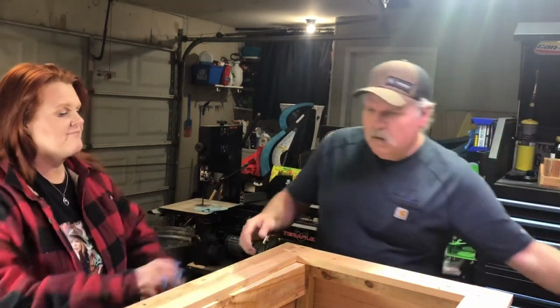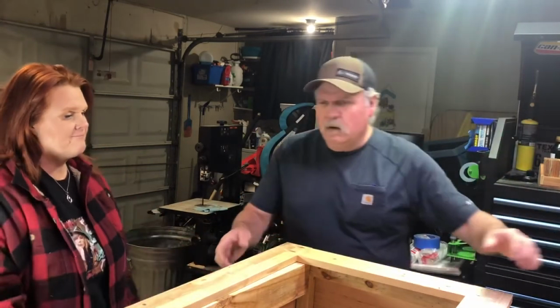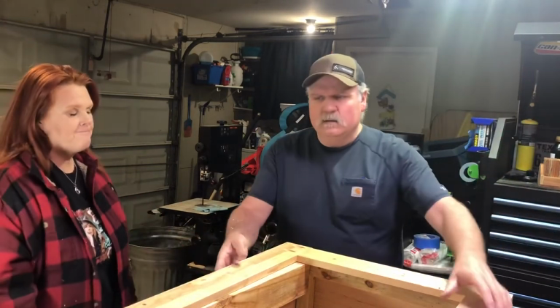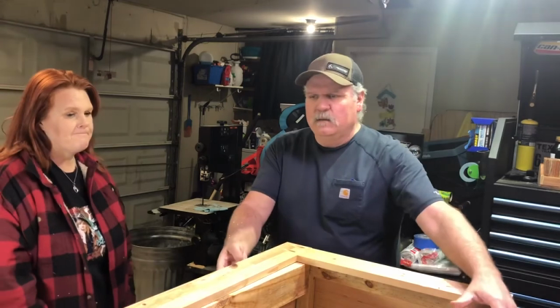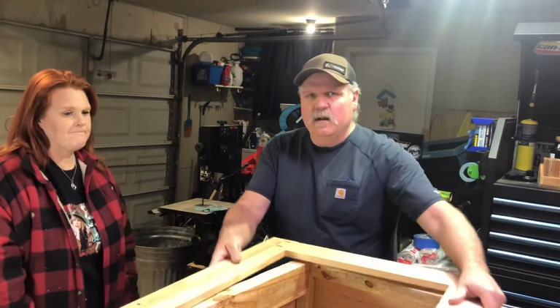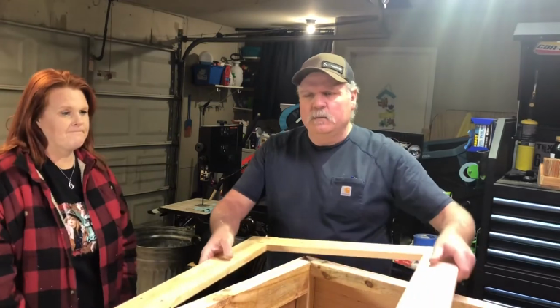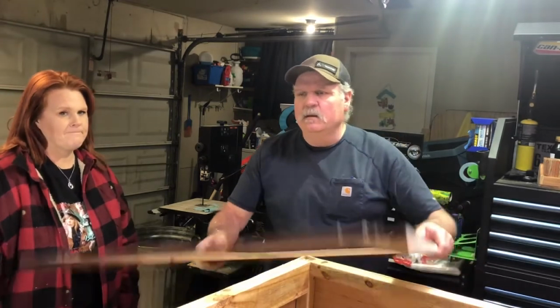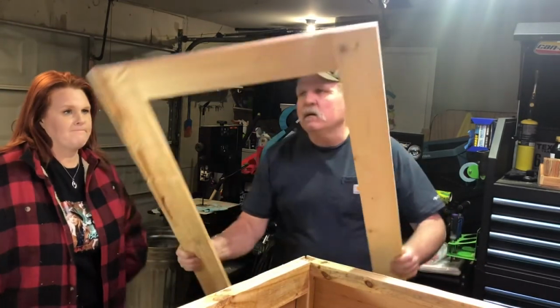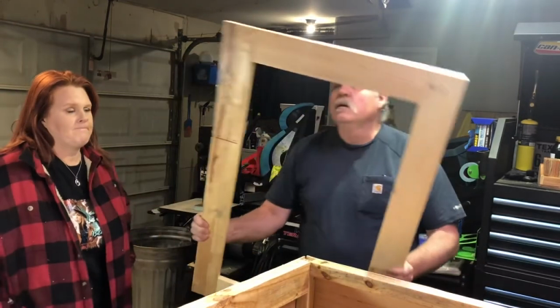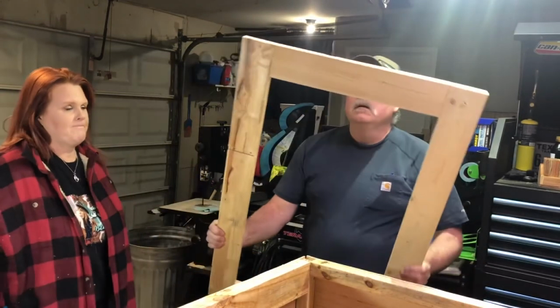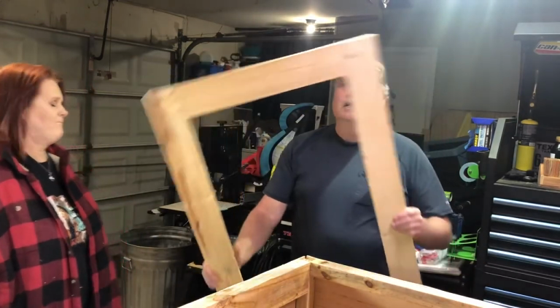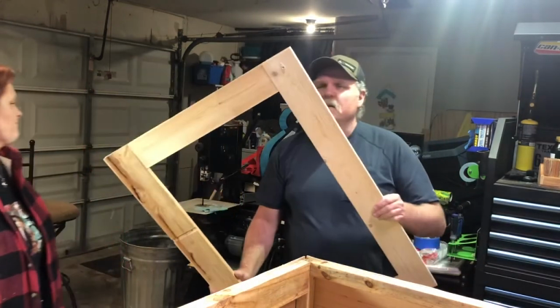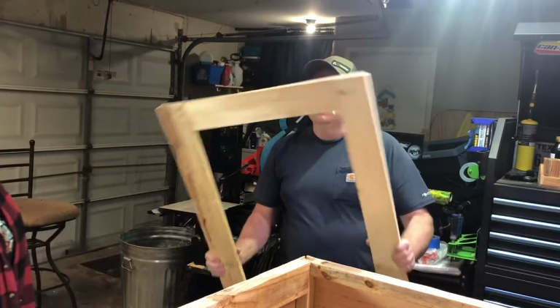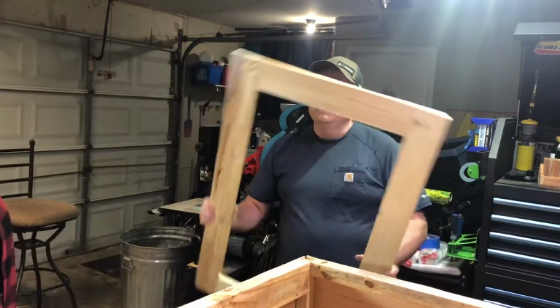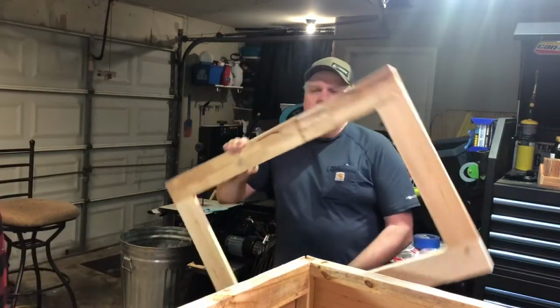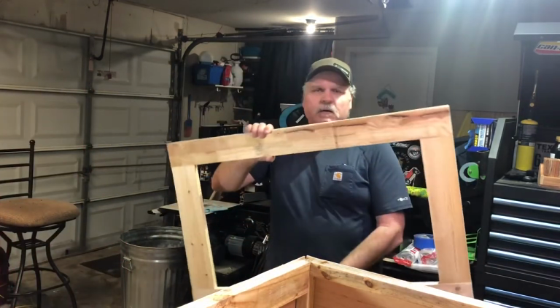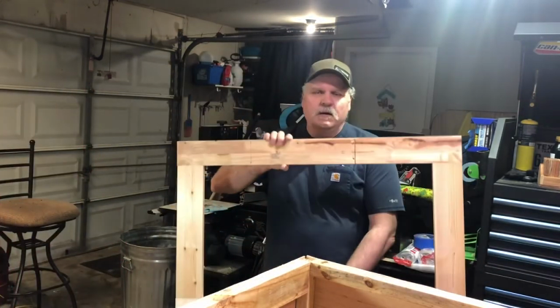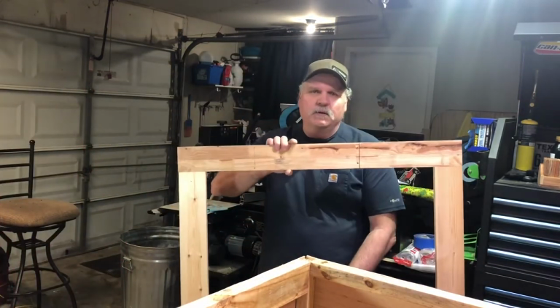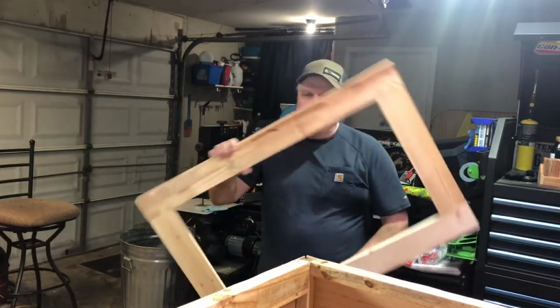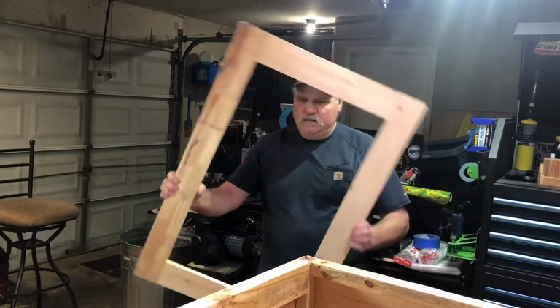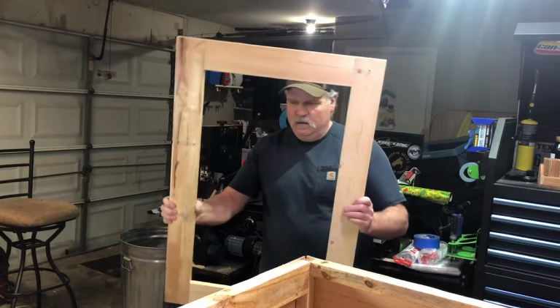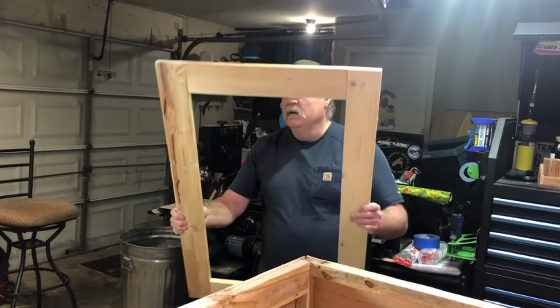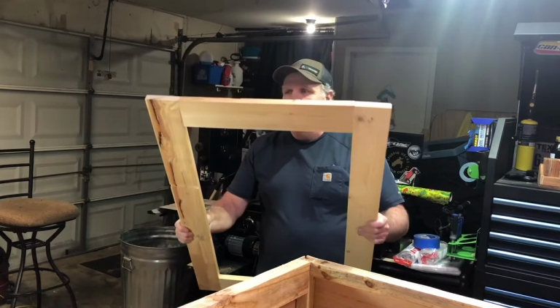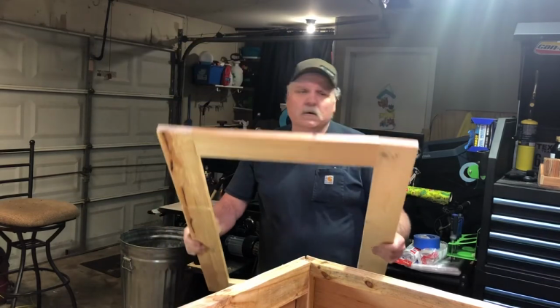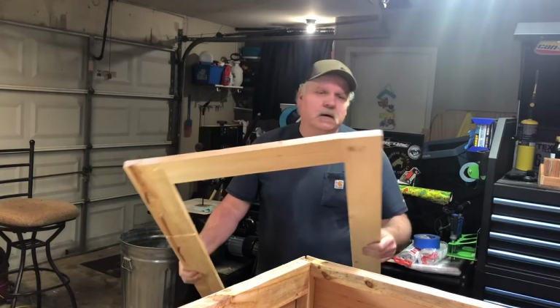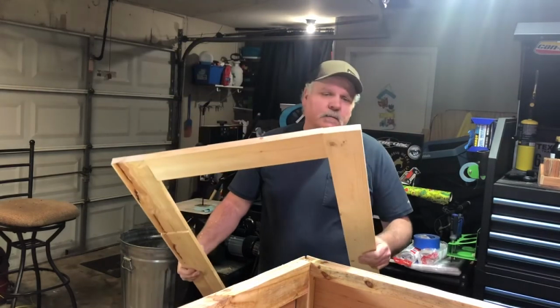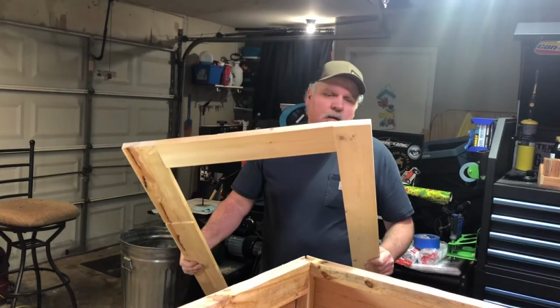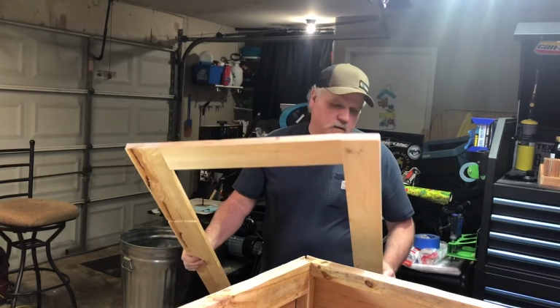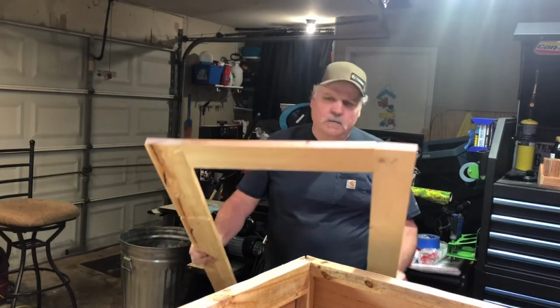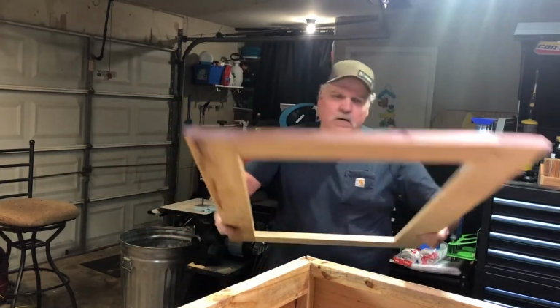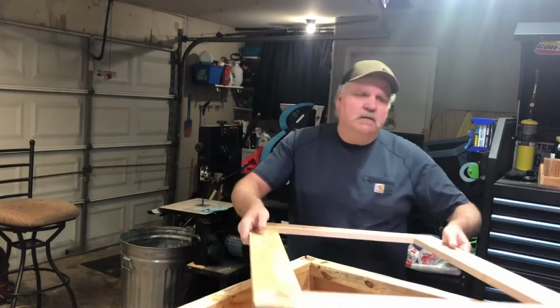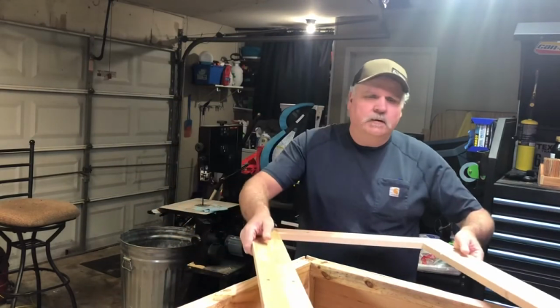We got the frame complete — just like a picture frame or how you build cabinets. Now we'll get some hardware cloth on there.